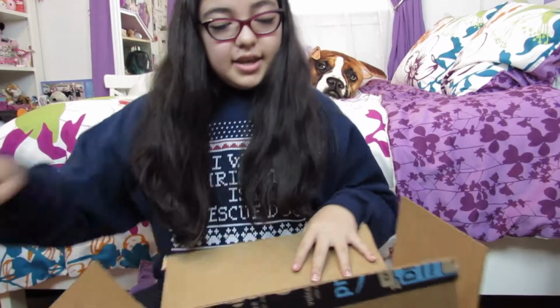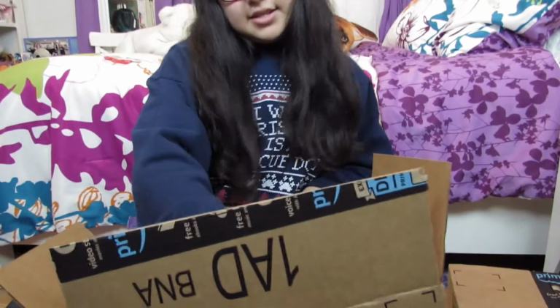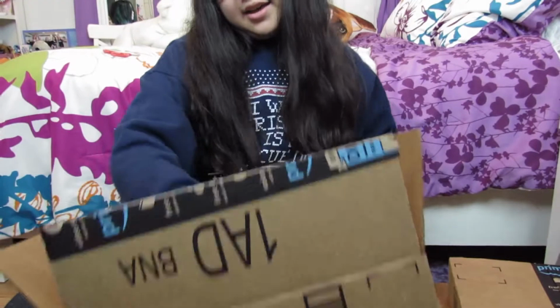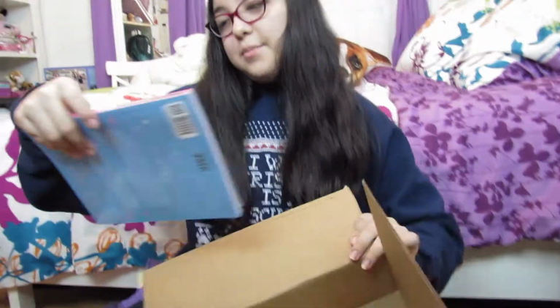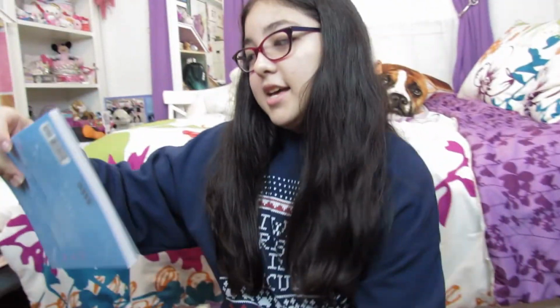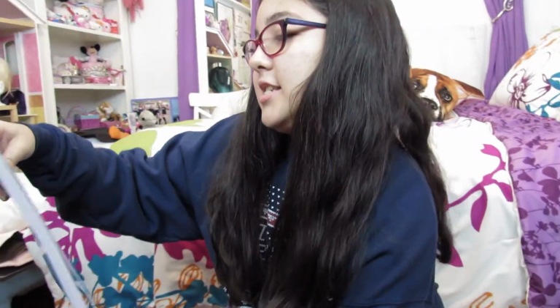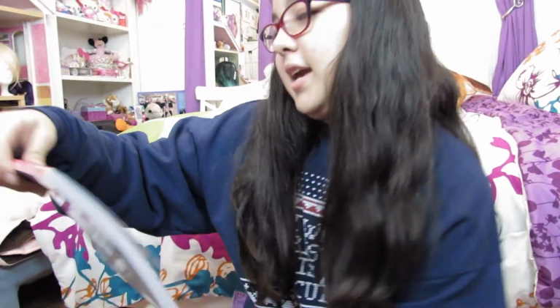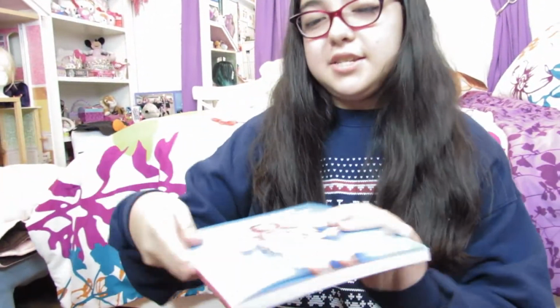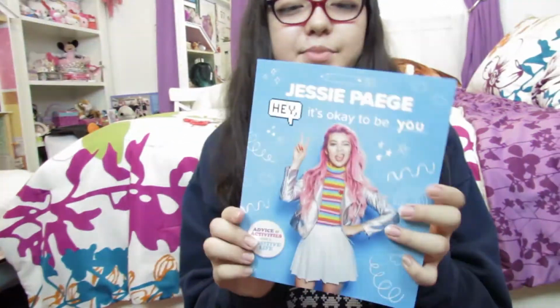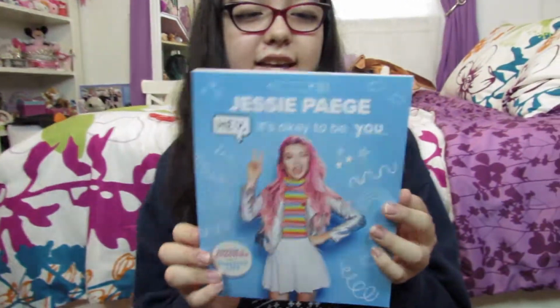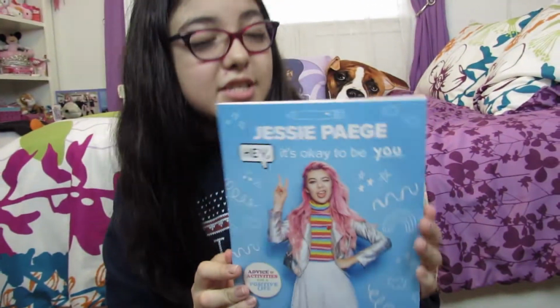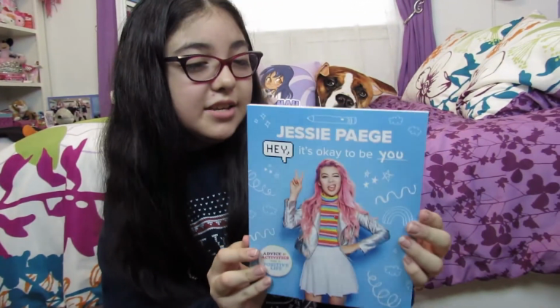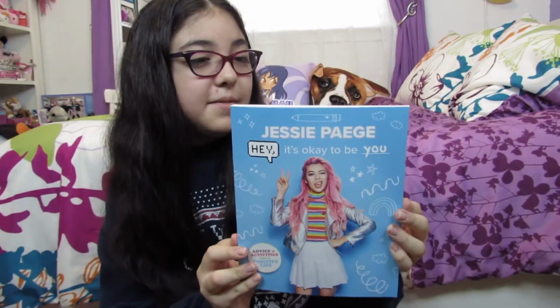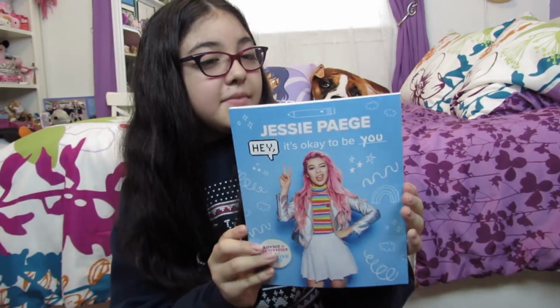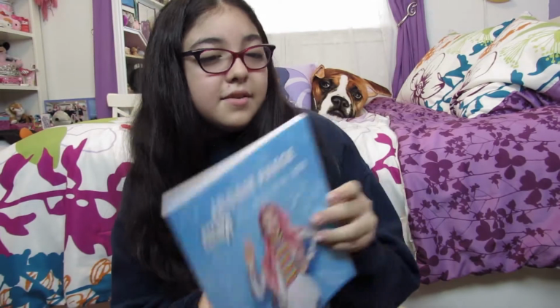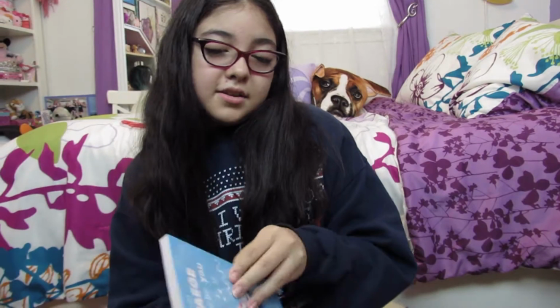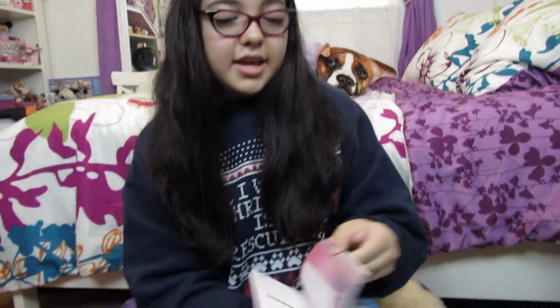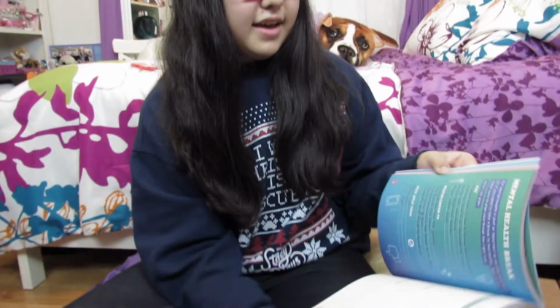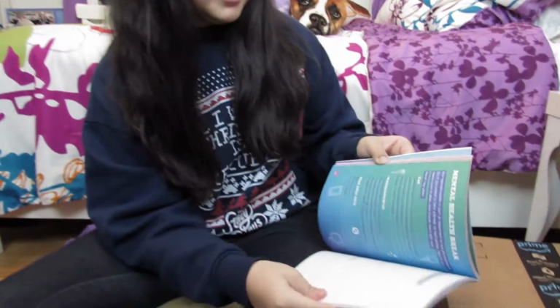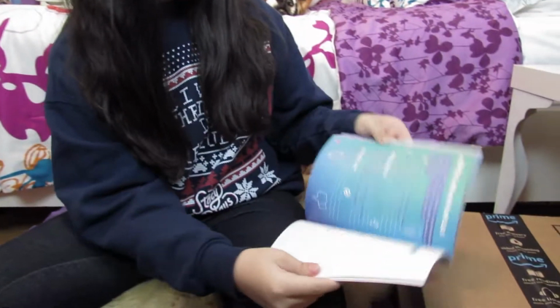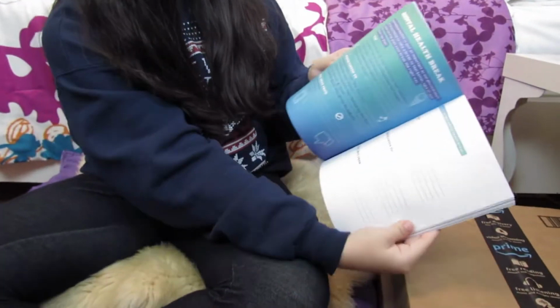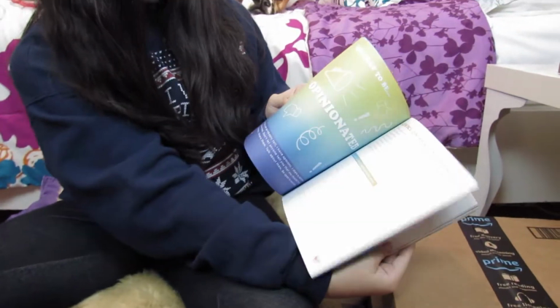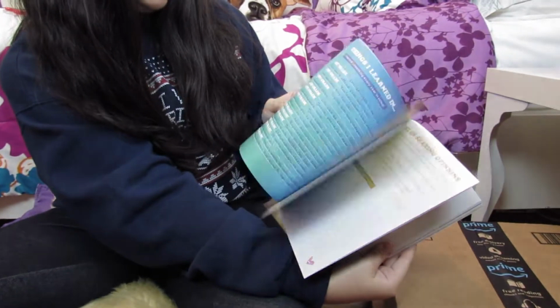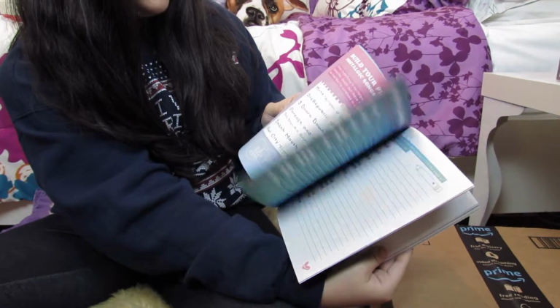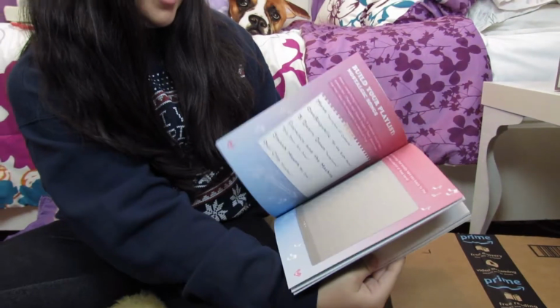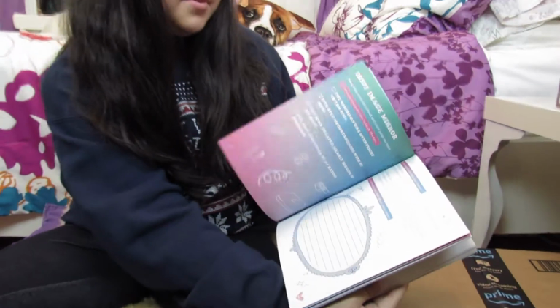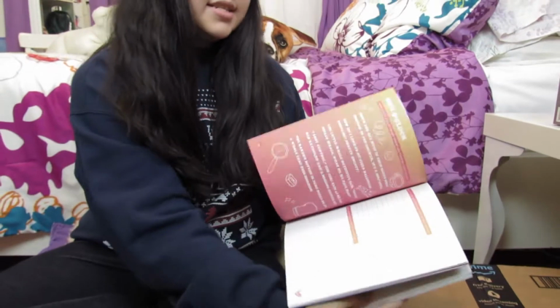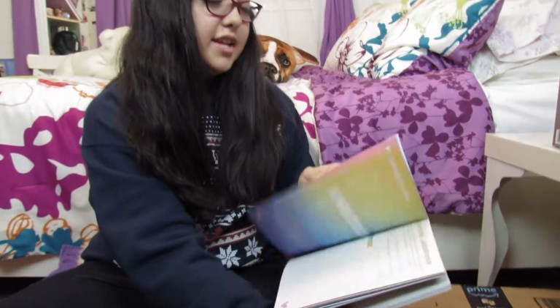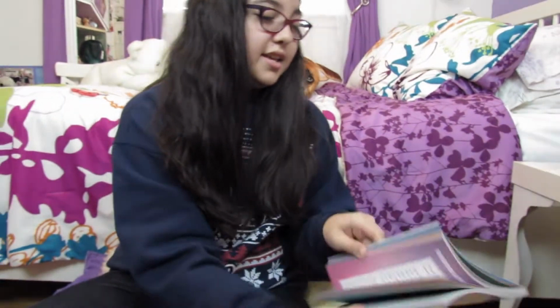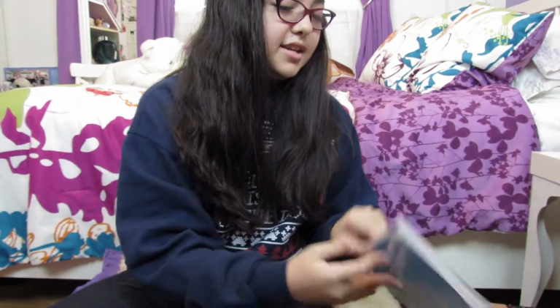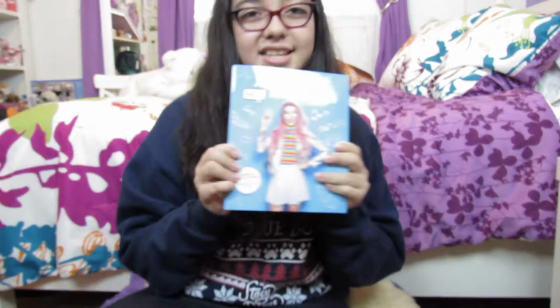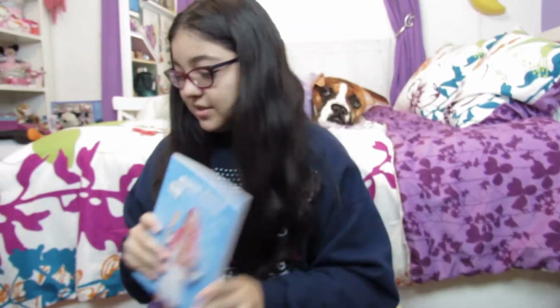I also bought Jessie Page's new book and it's really cute. I haven't looked at what it has inside yet, but you write stuff in it. Yeah, it's cute.